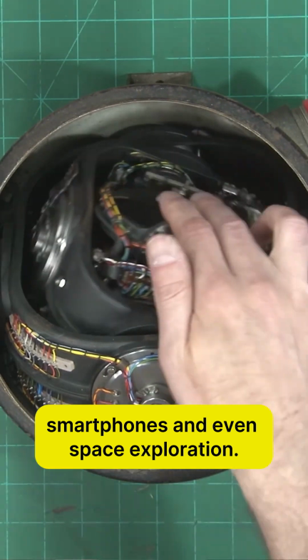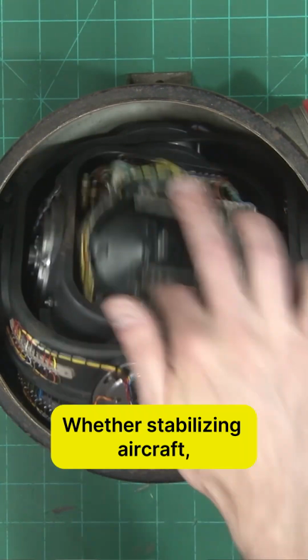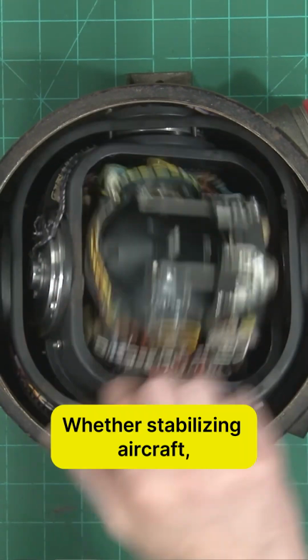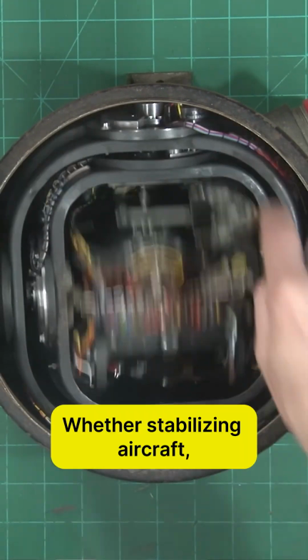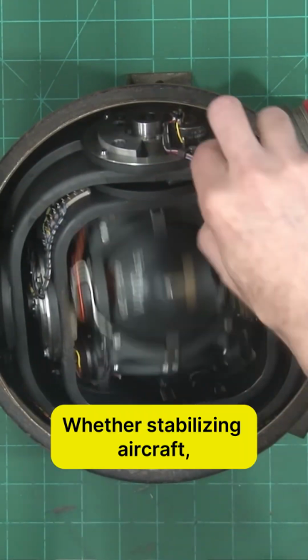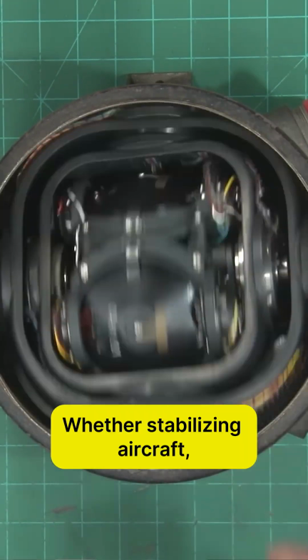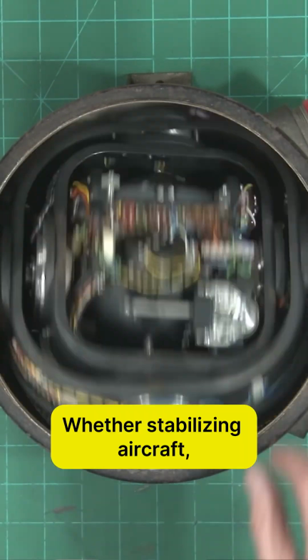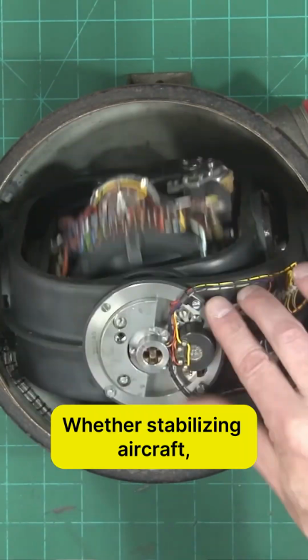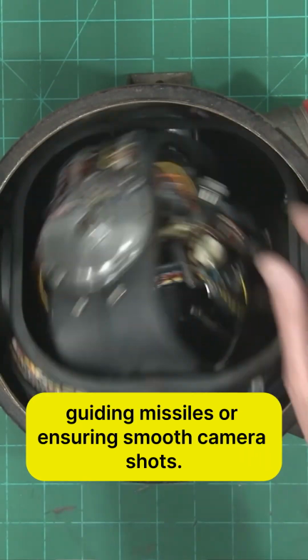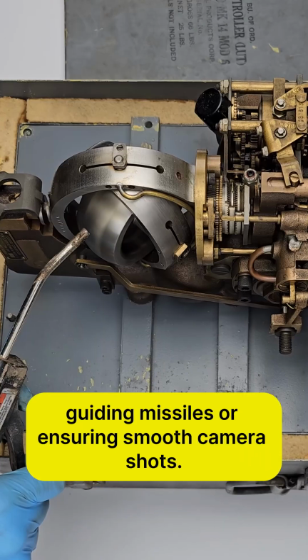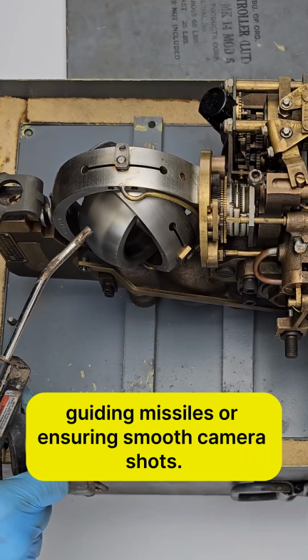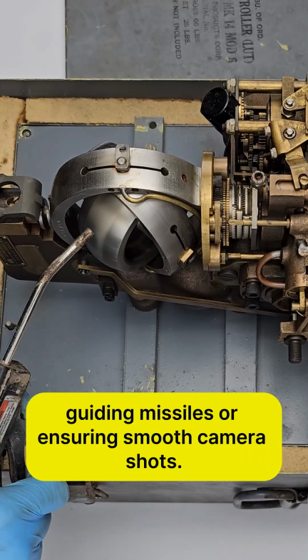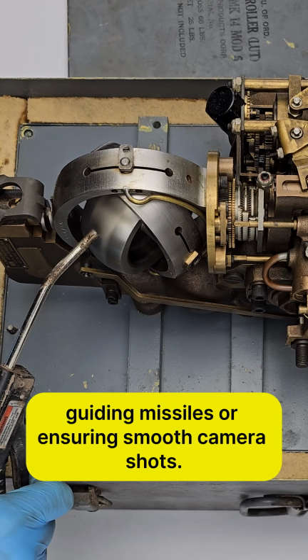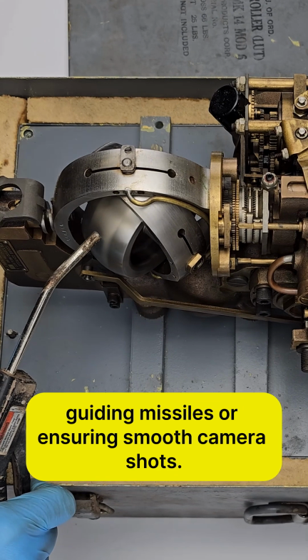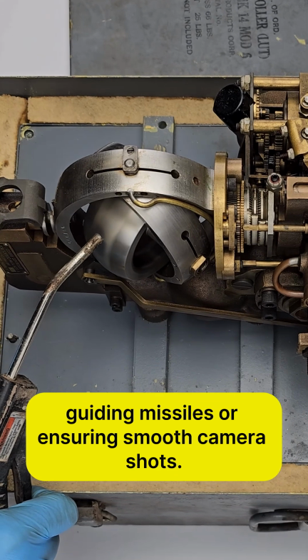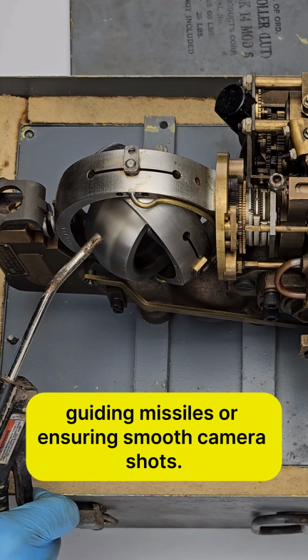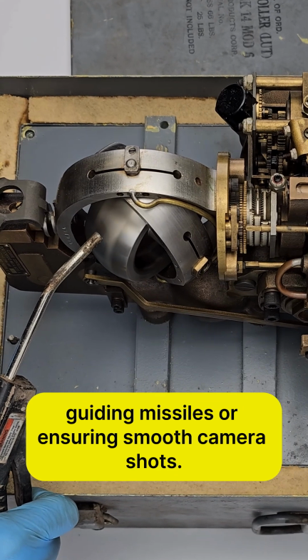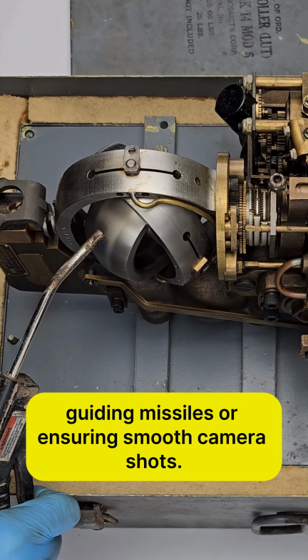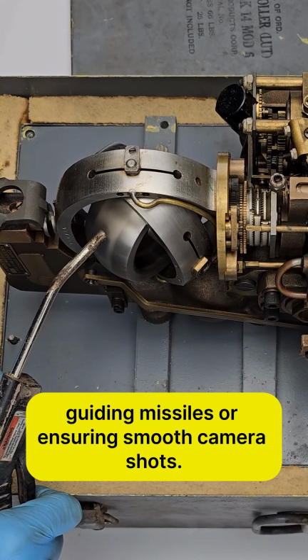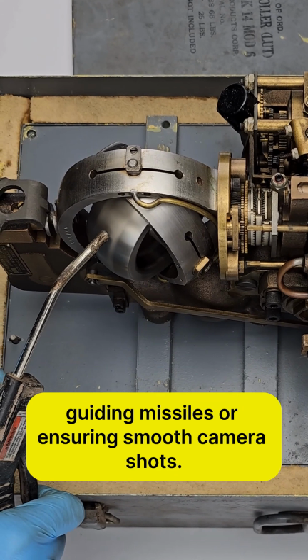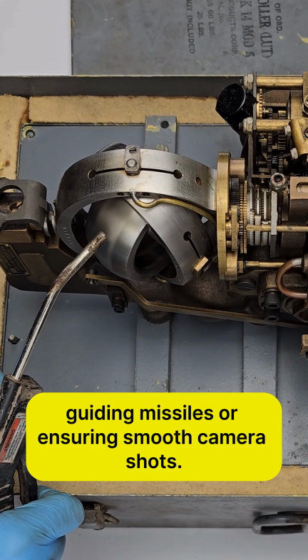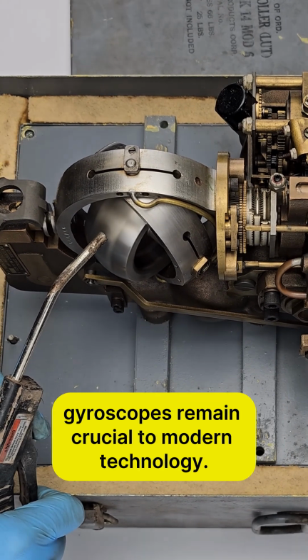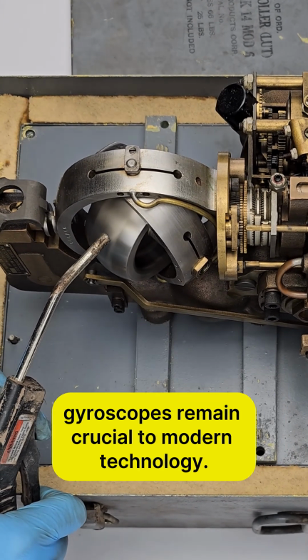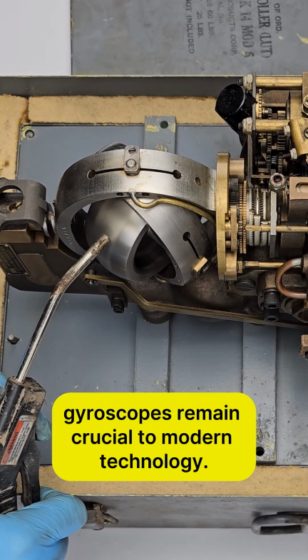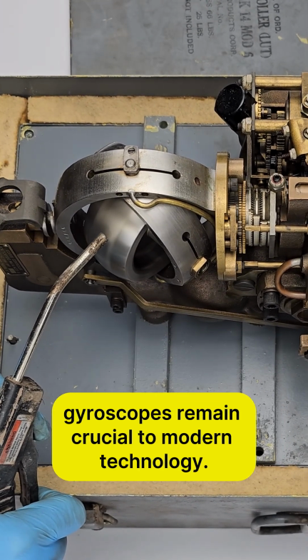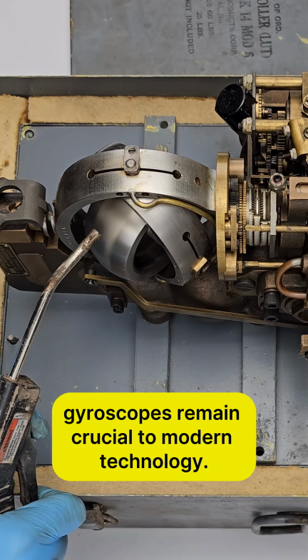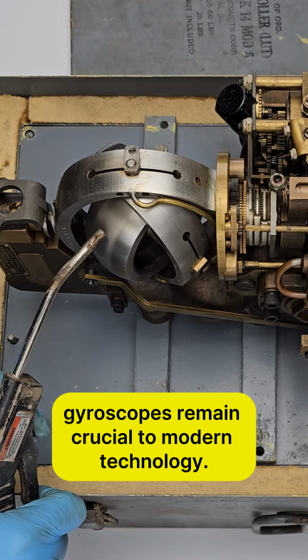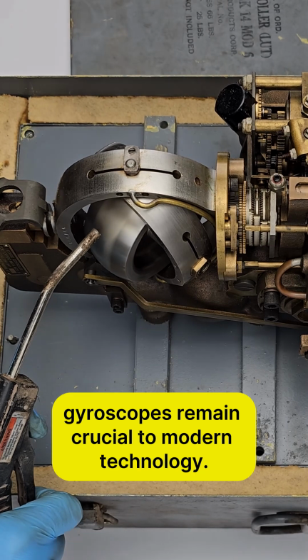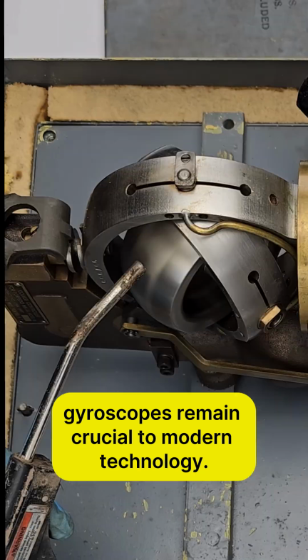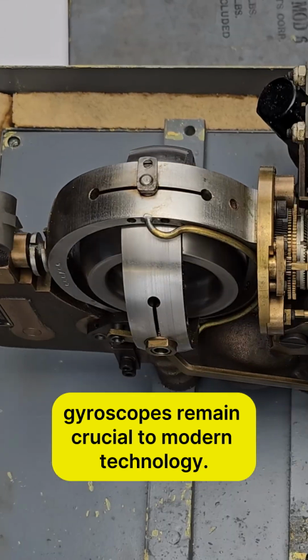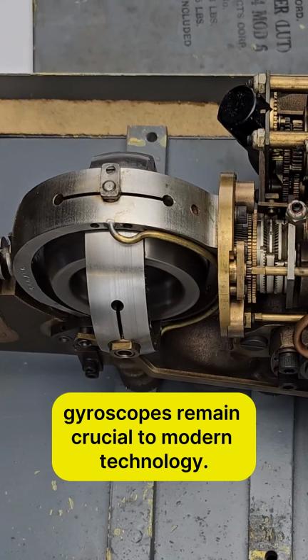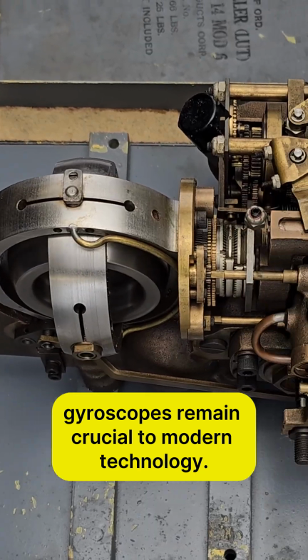Whether stabilizing aircraft, guiding missiles, or ensuring smooth camera shots, gyroscopes remain crucial to modern technology.